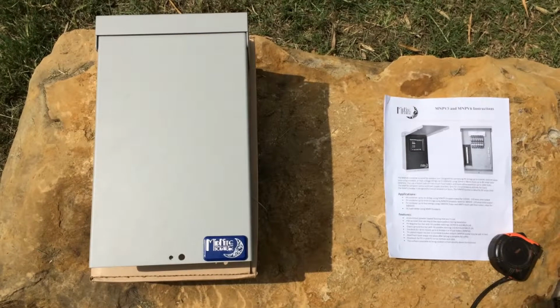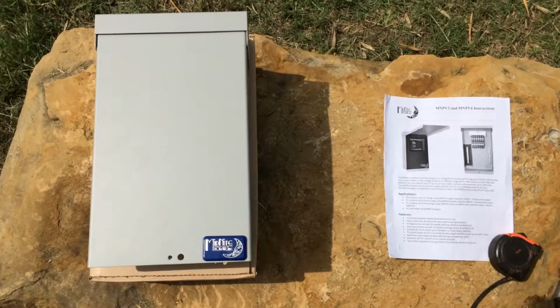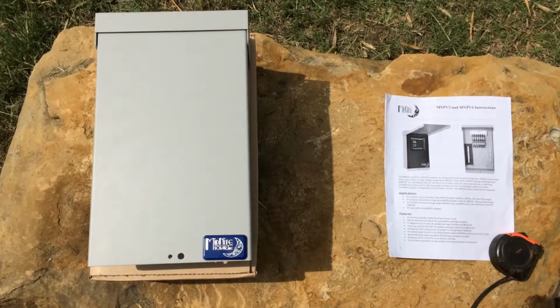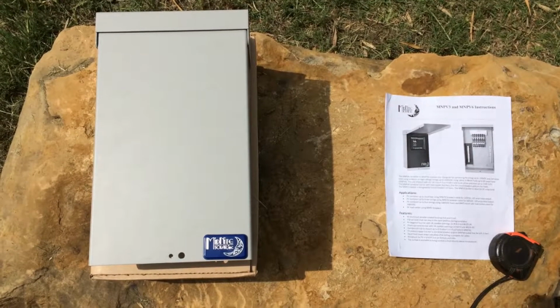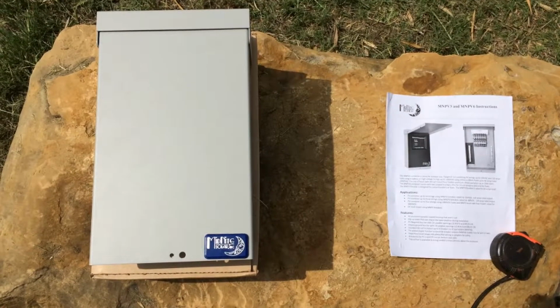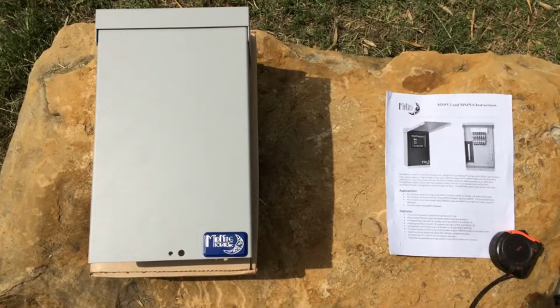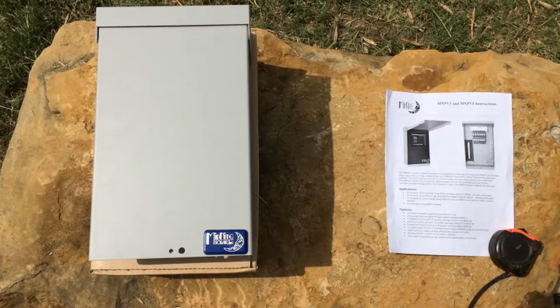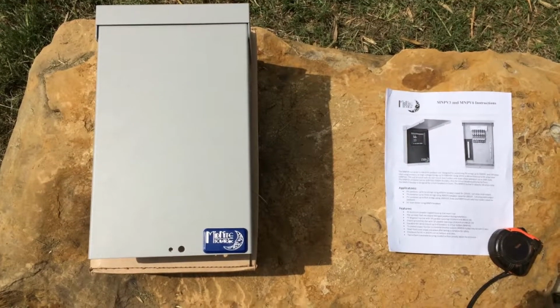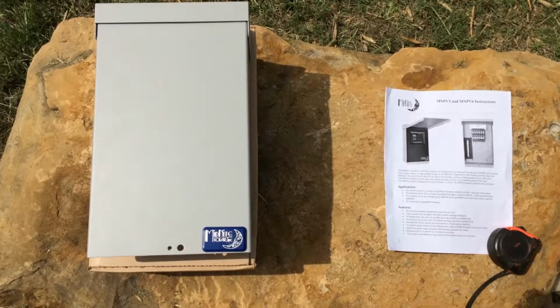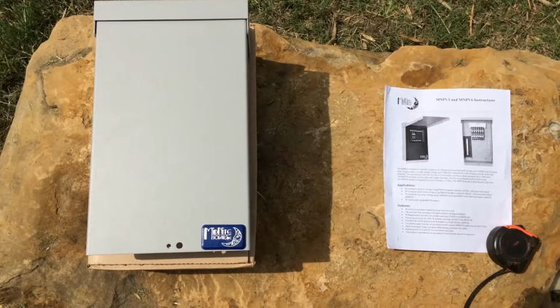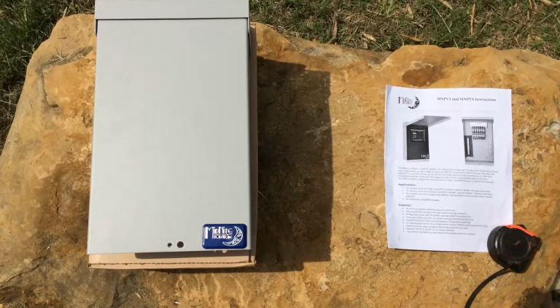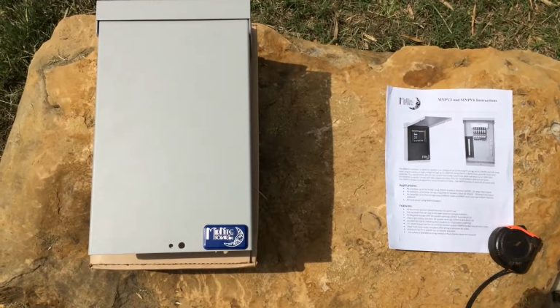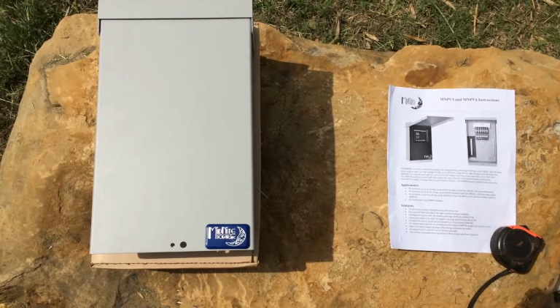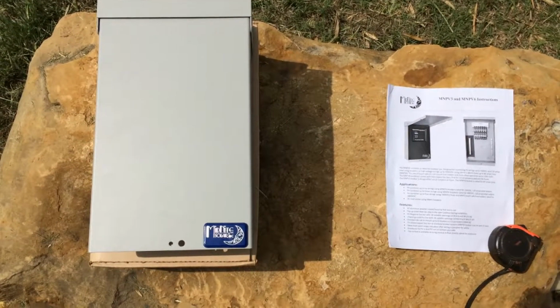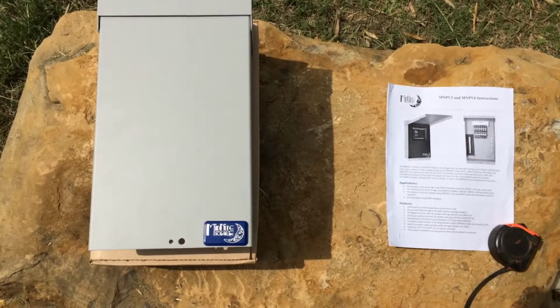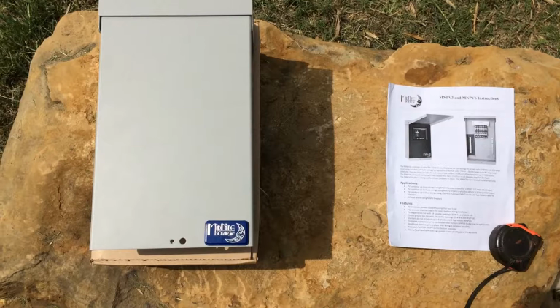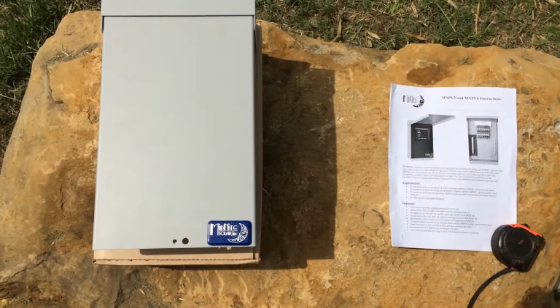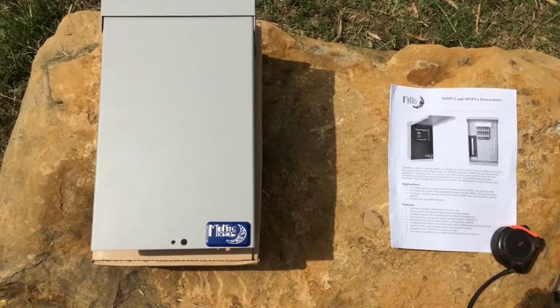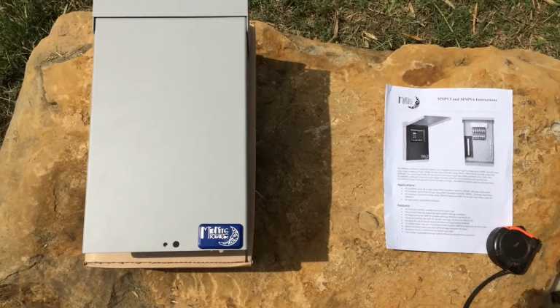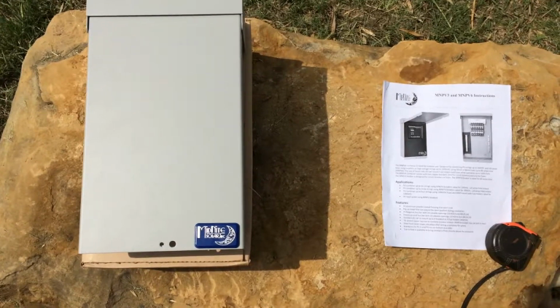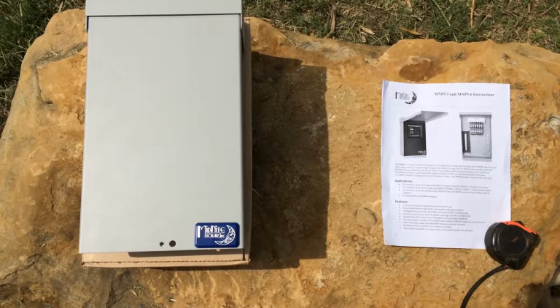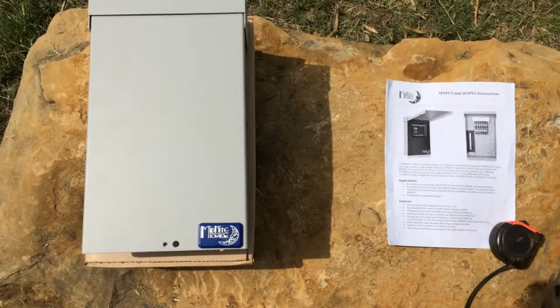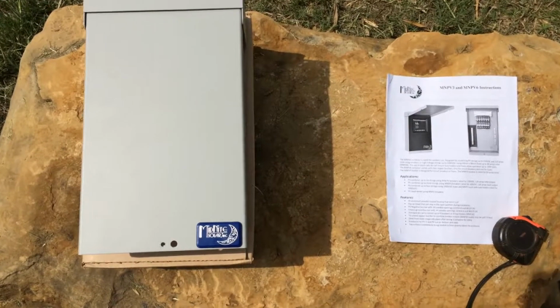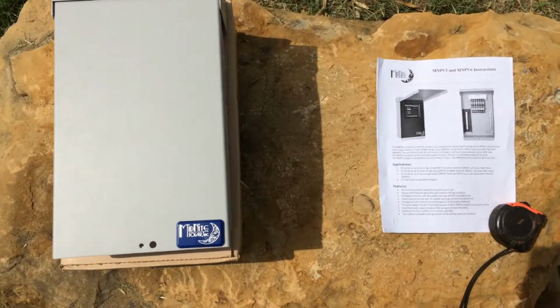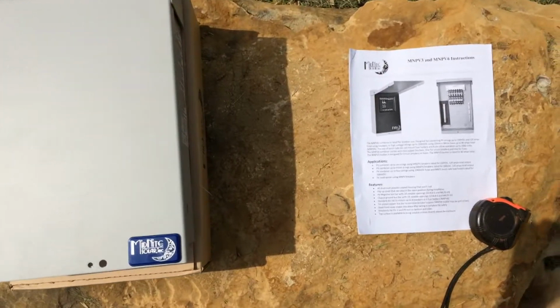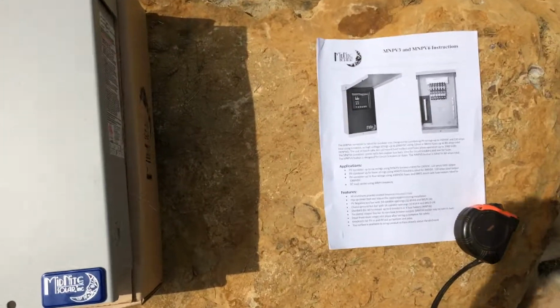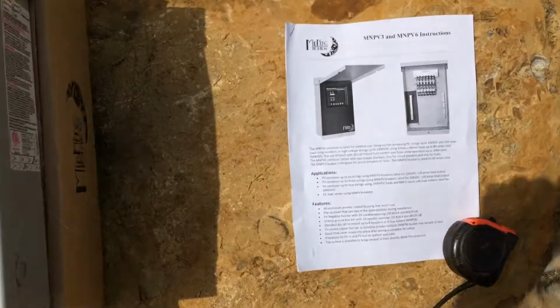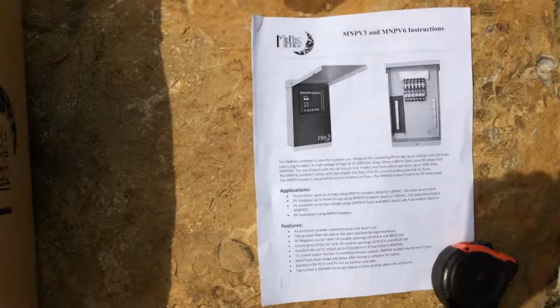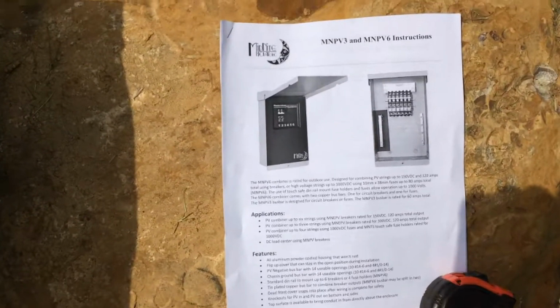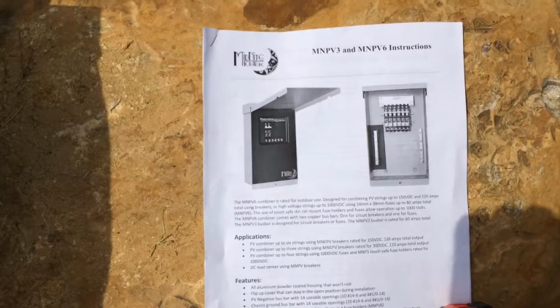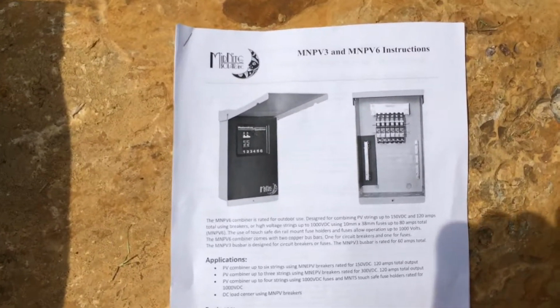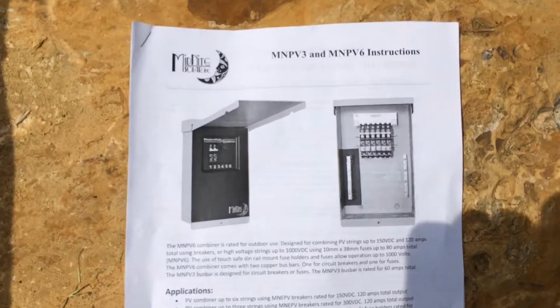This is not a review. I just wanted to give you a close-up of the MN PV6 by Midnight Solar combiner box.